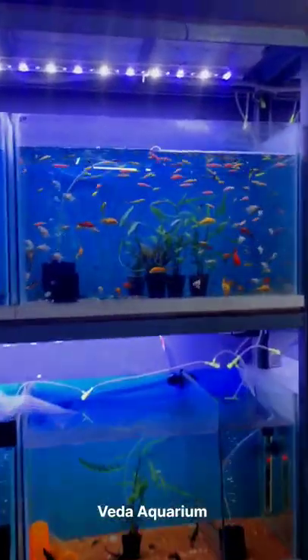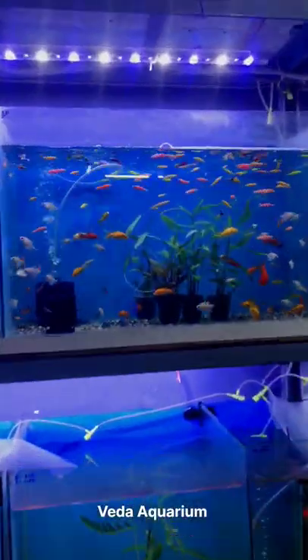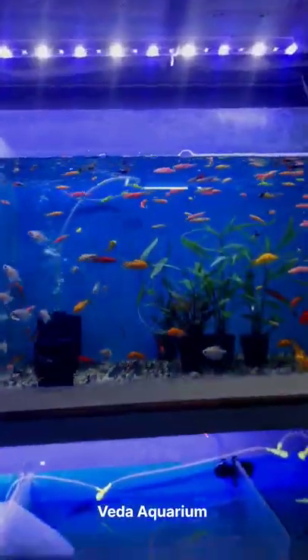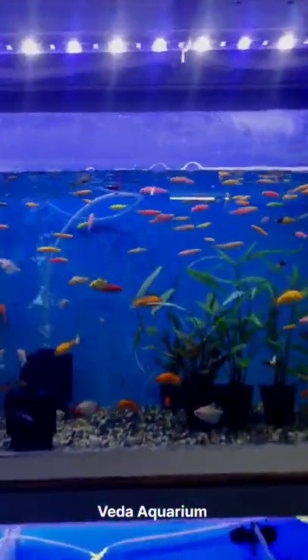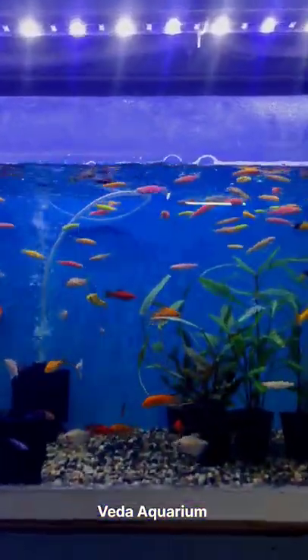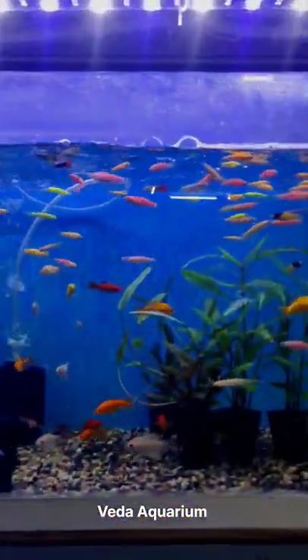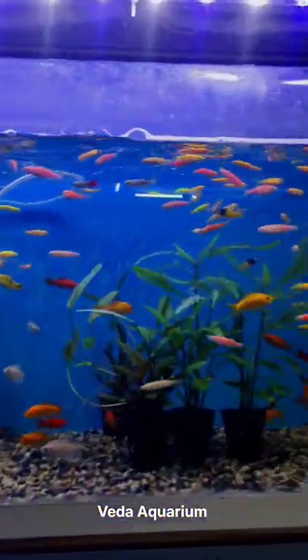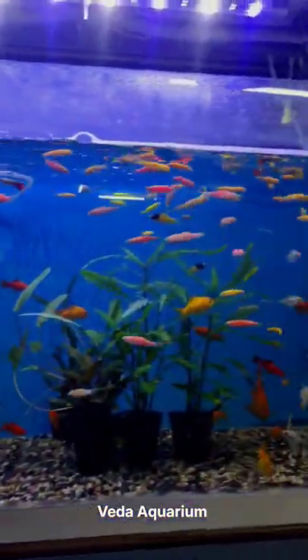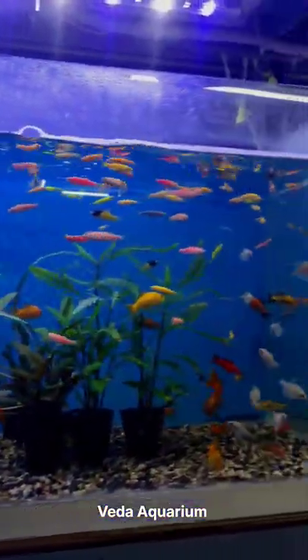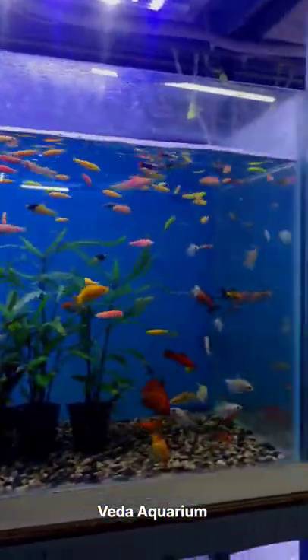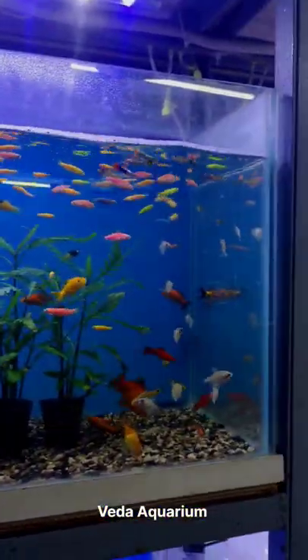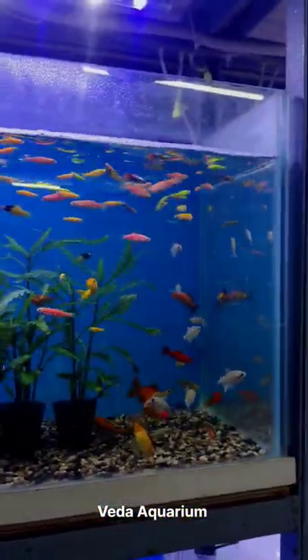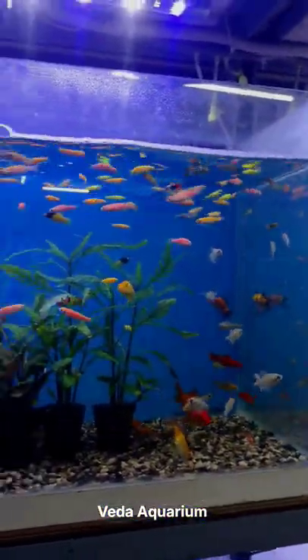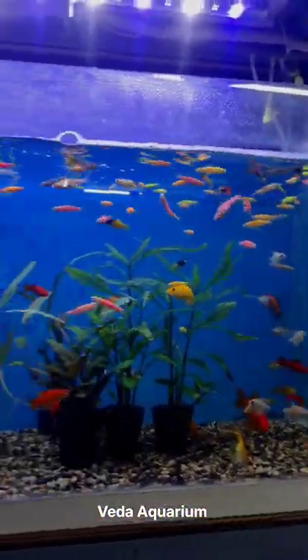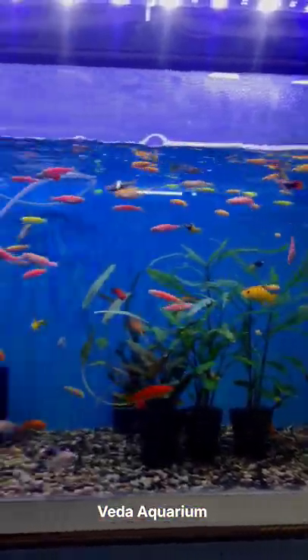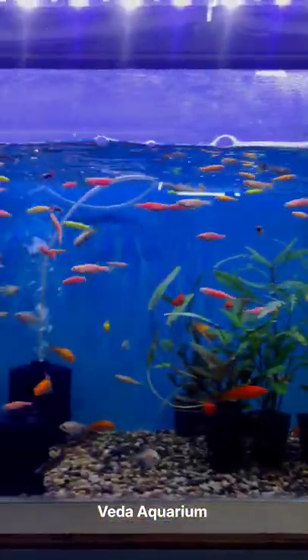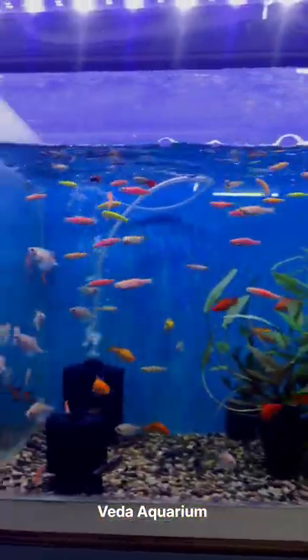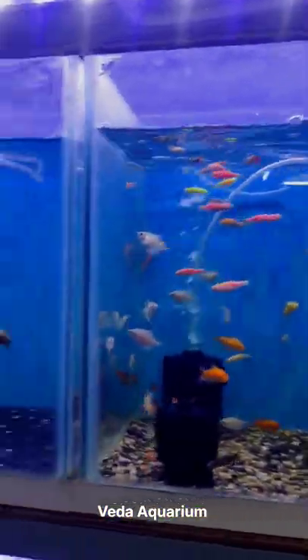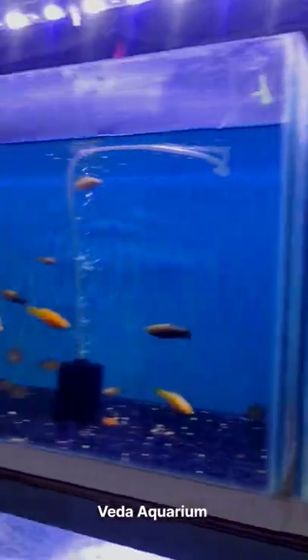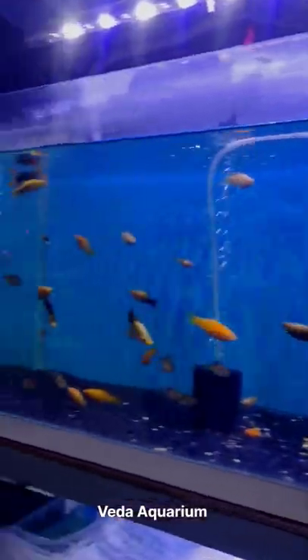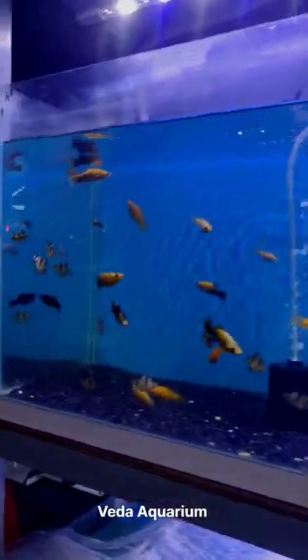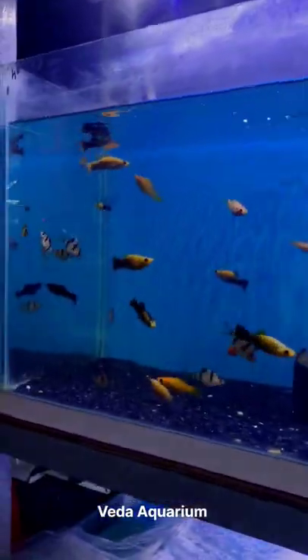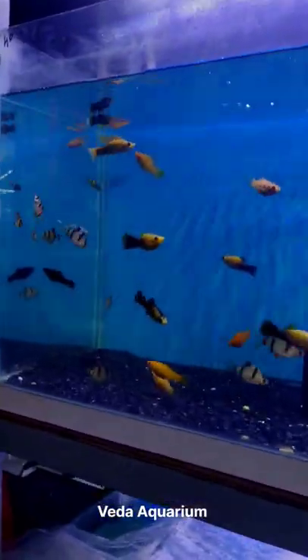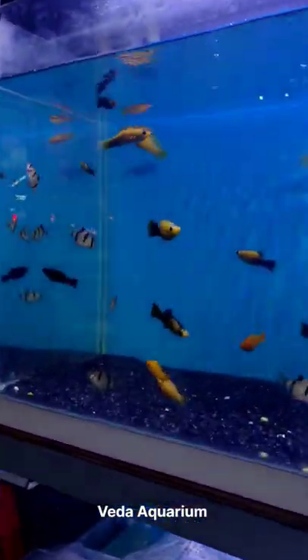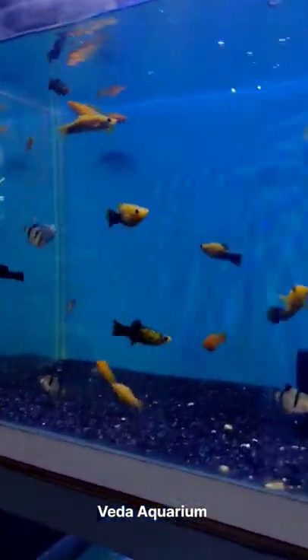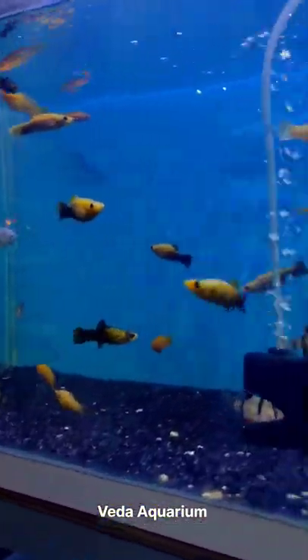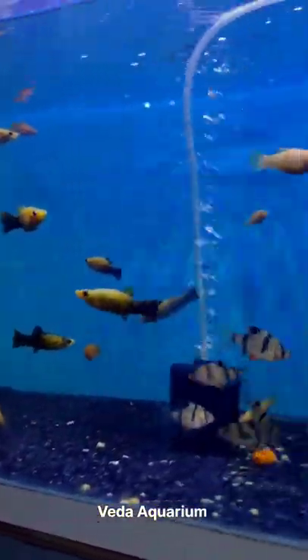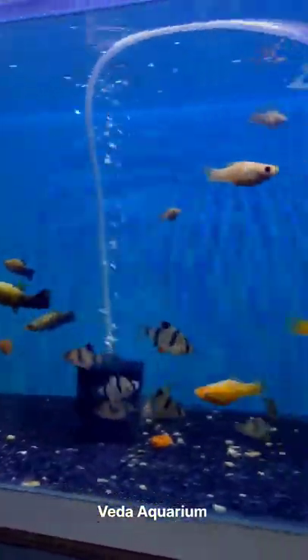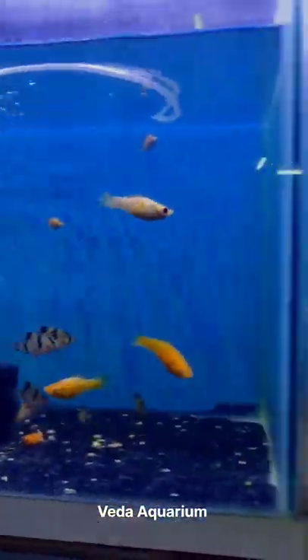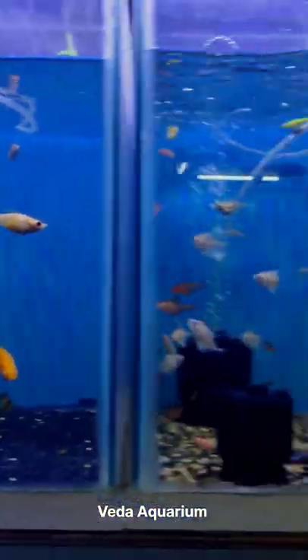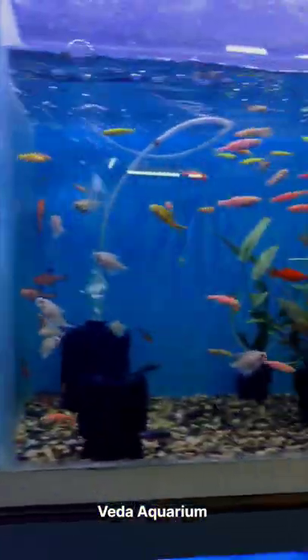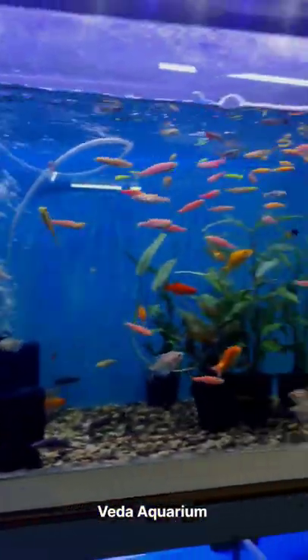Welcome back to Vedacureum channel. Do you want to segregate your fishes with multiple divisions in your tank? Then there's a solution for this.